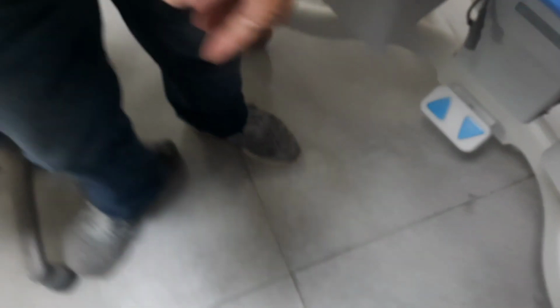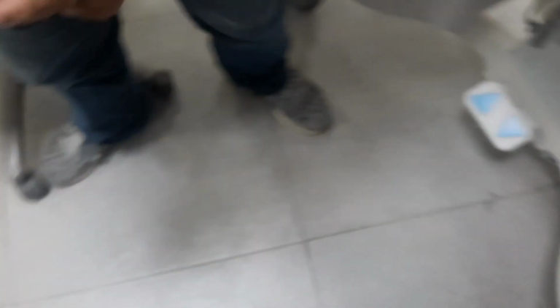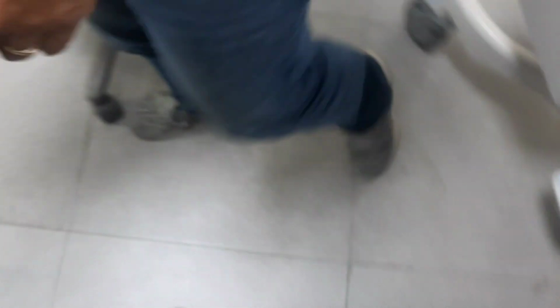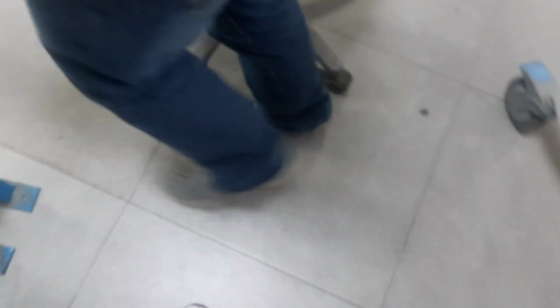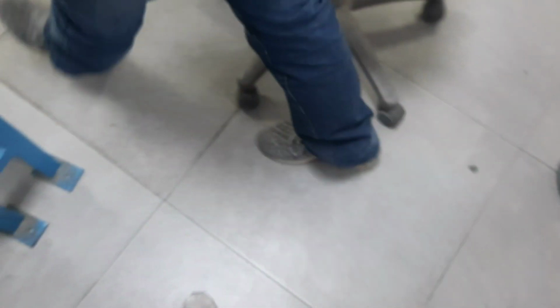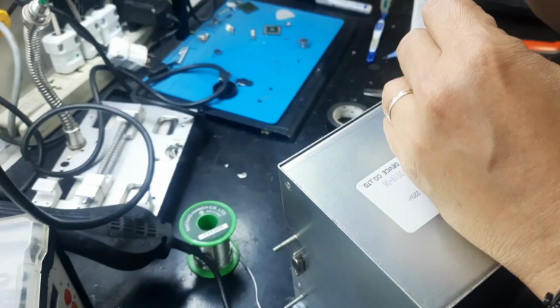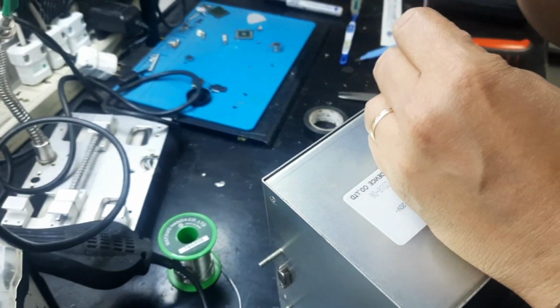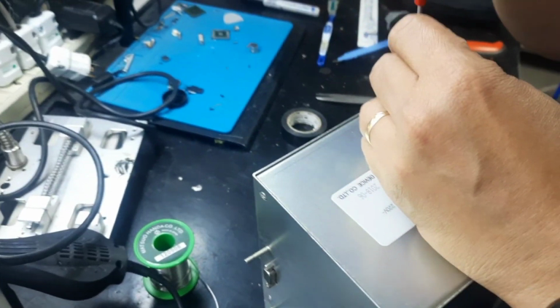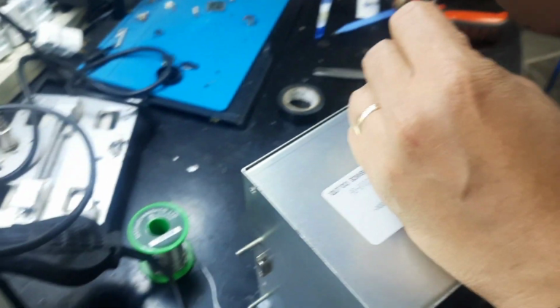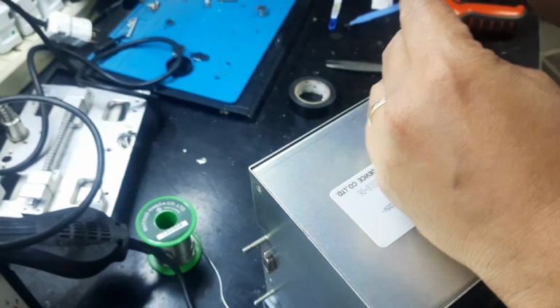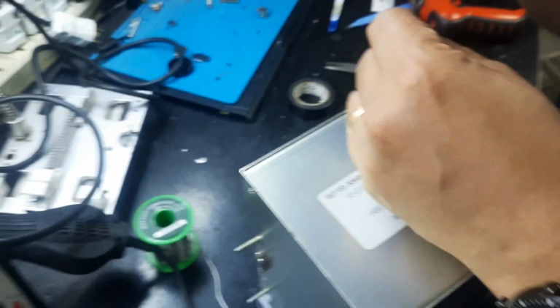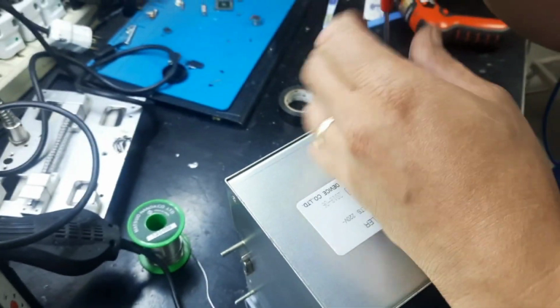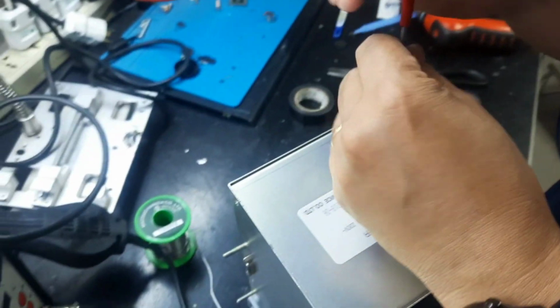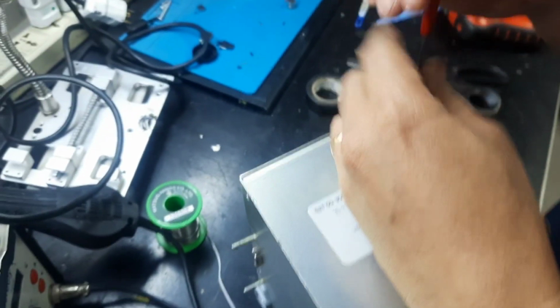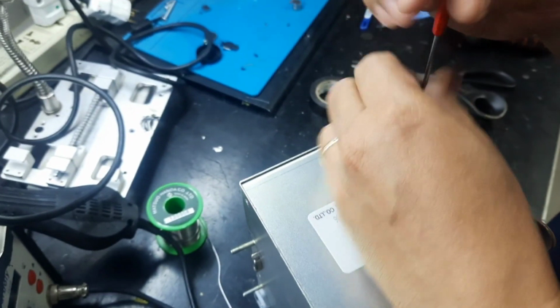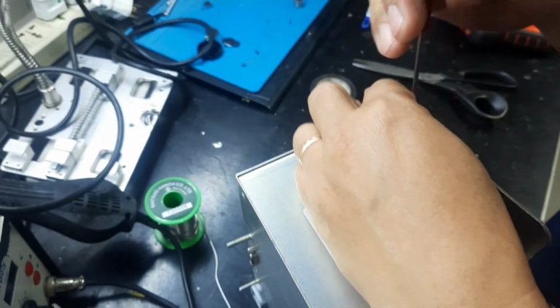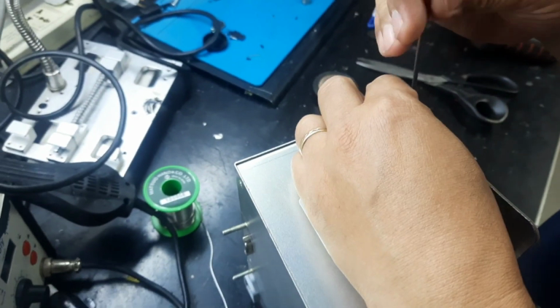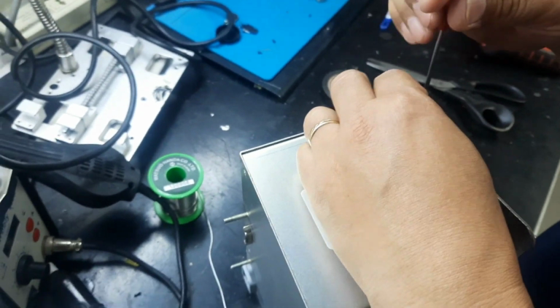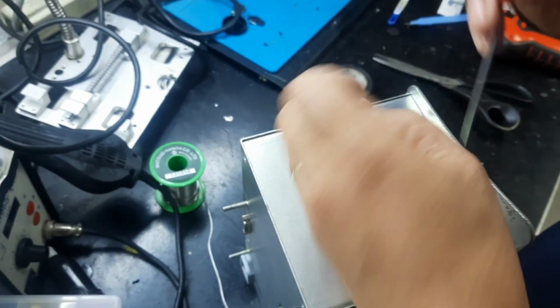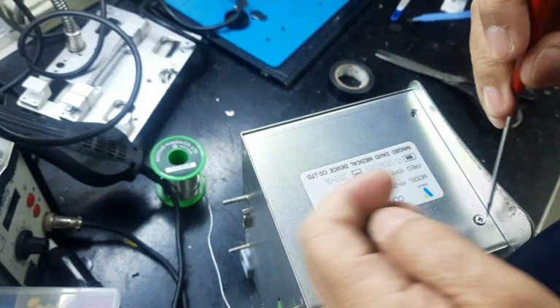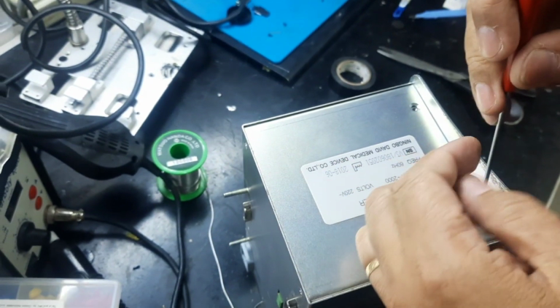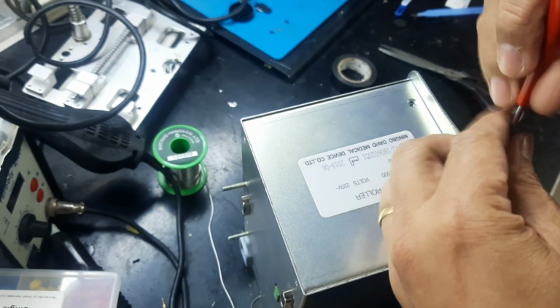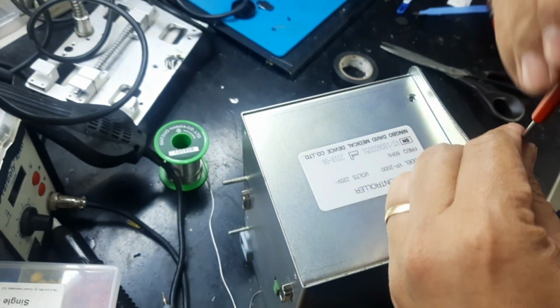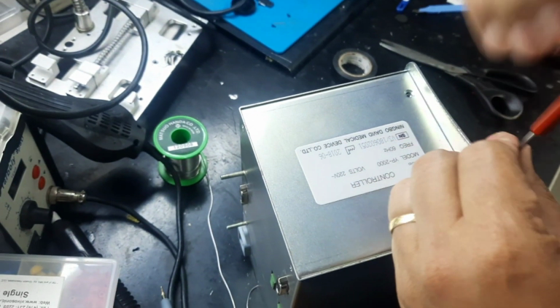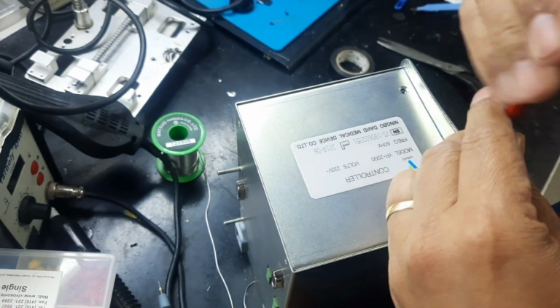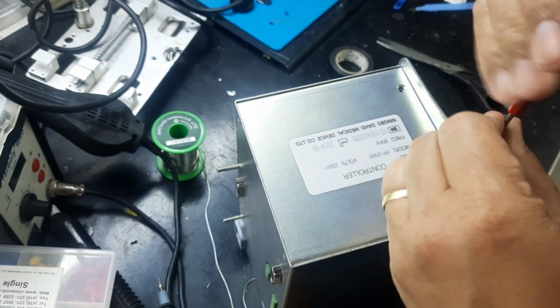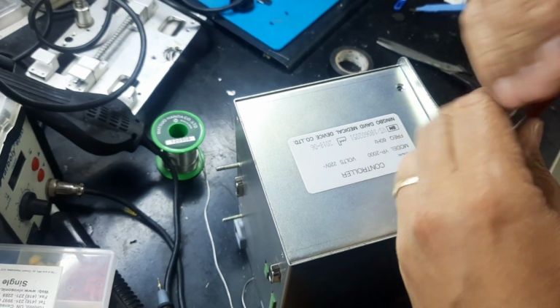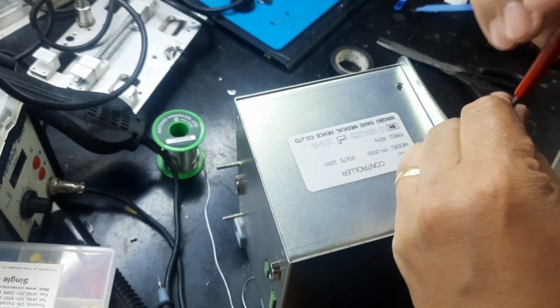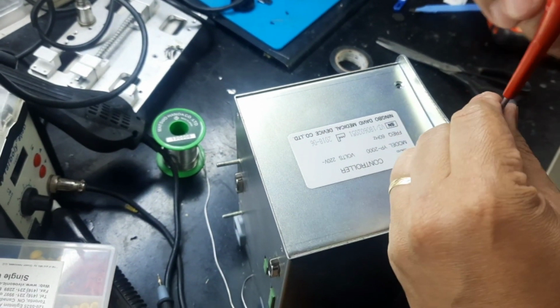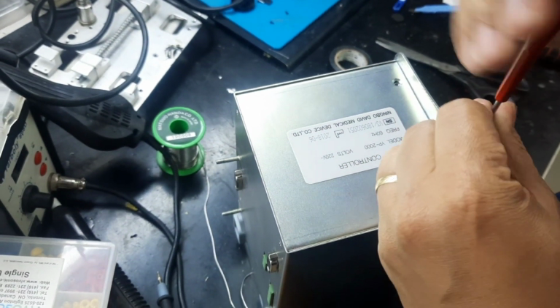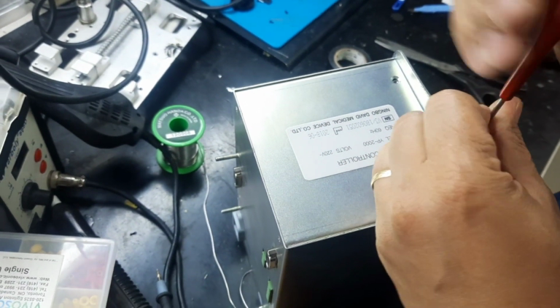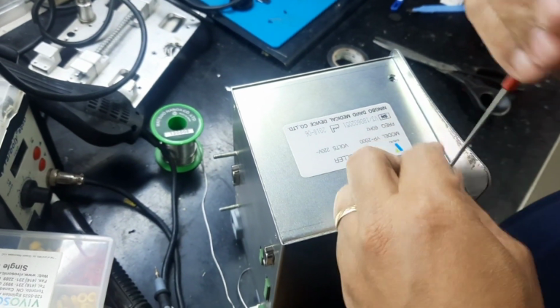Come here. Open only this. Four screws. Both sides.